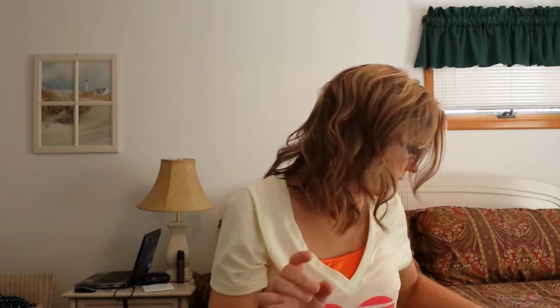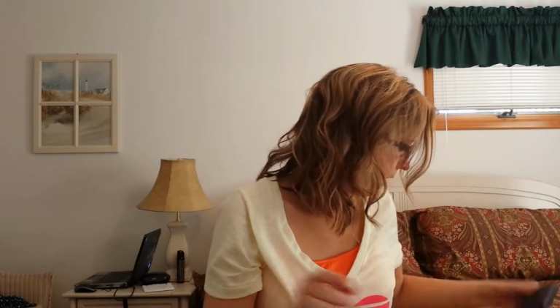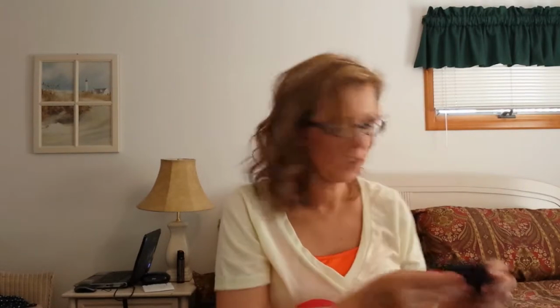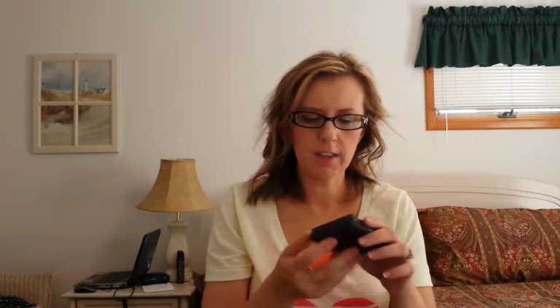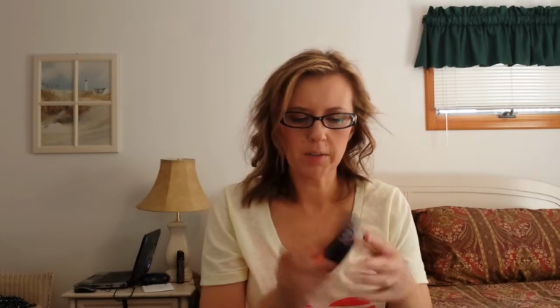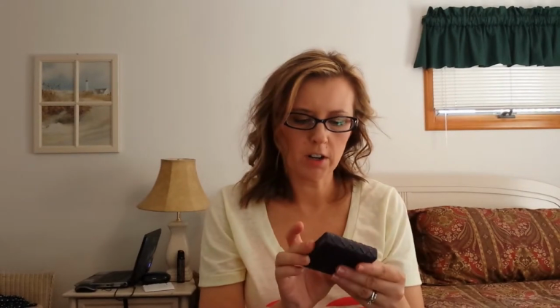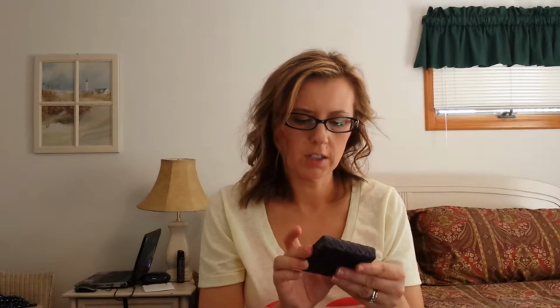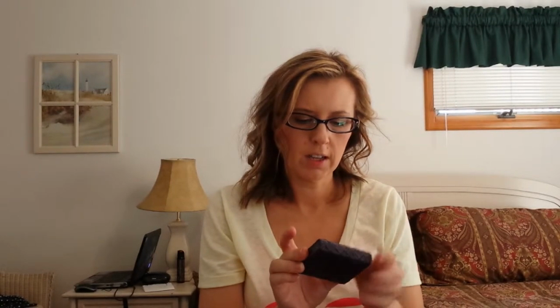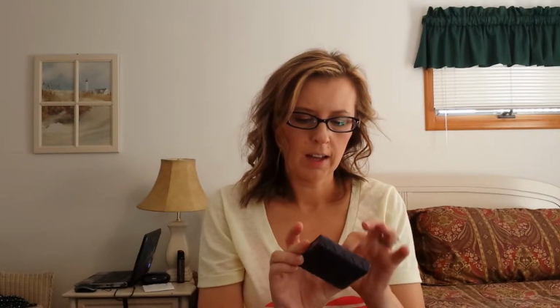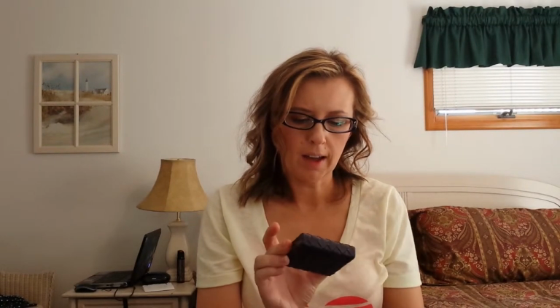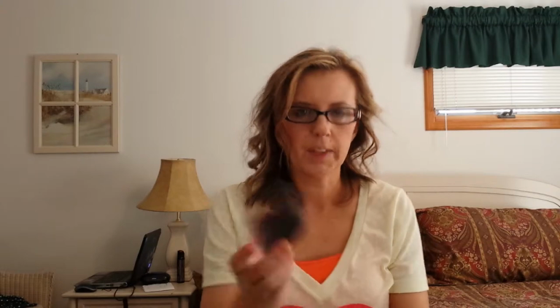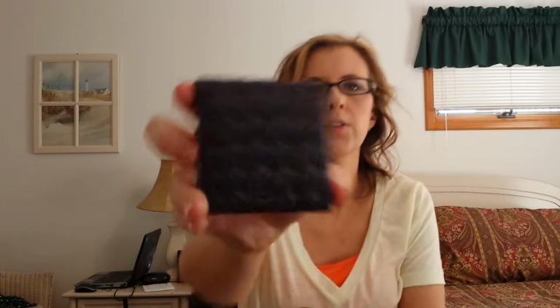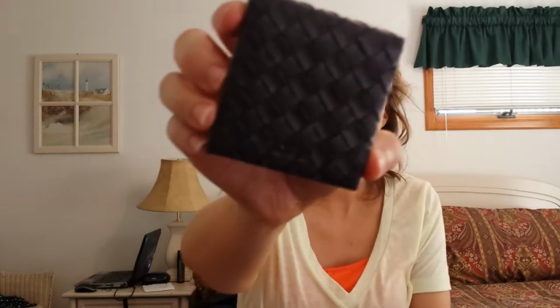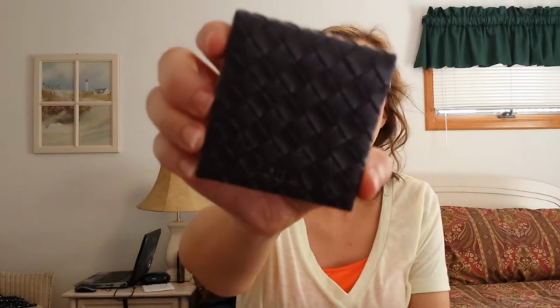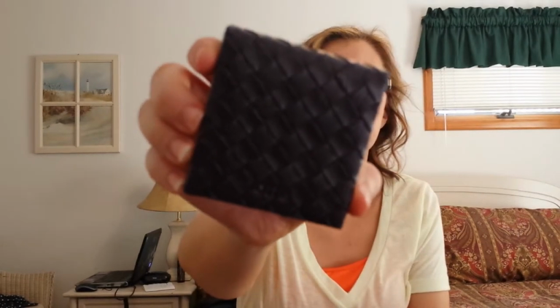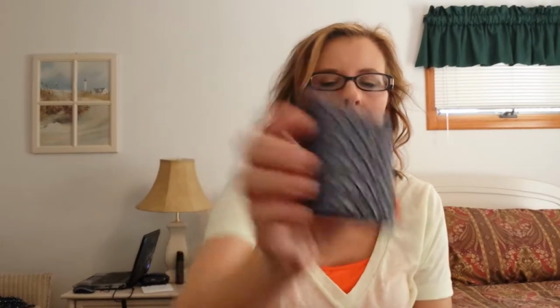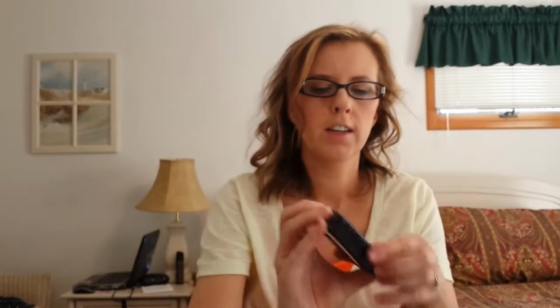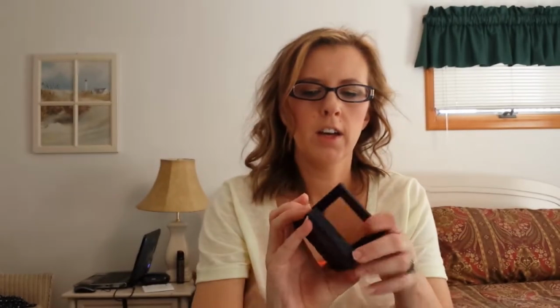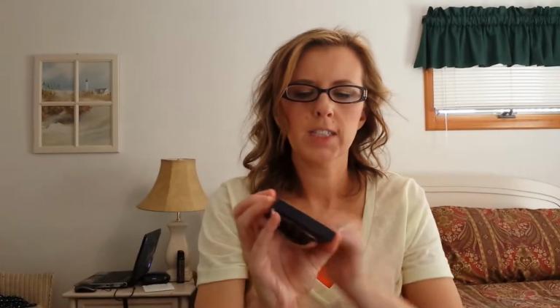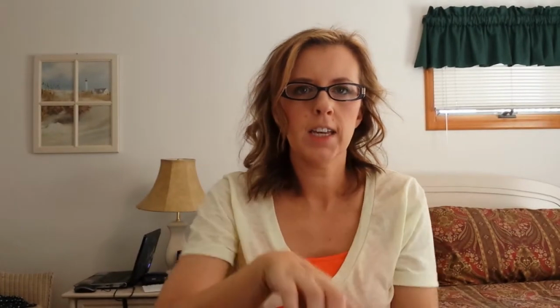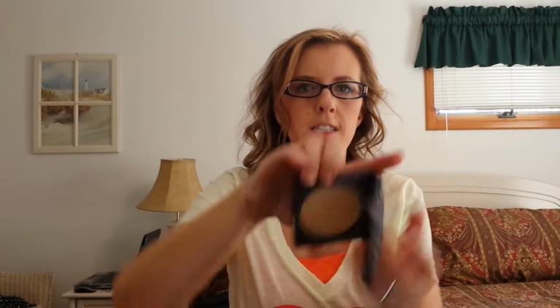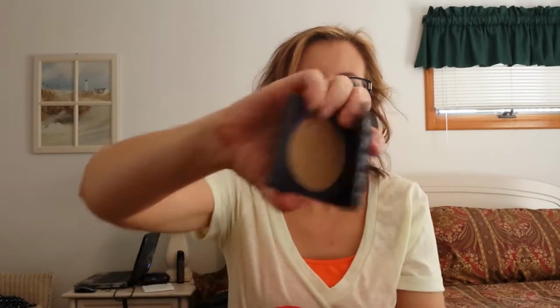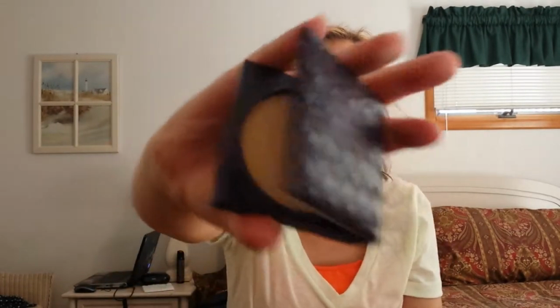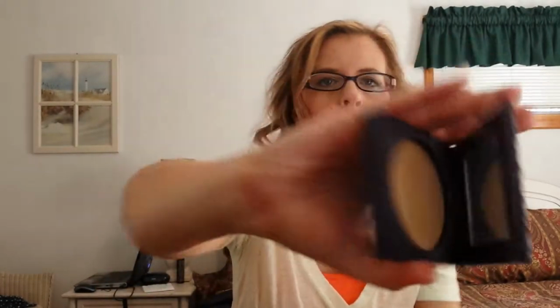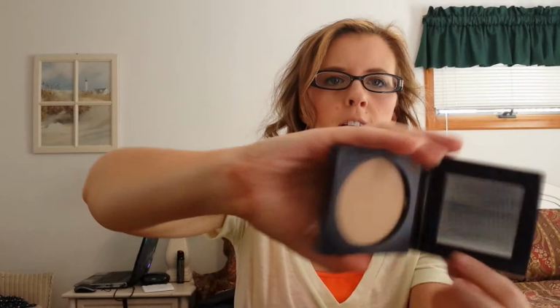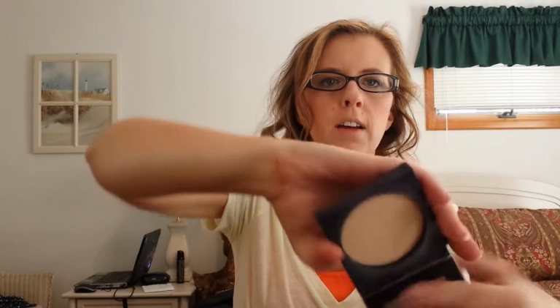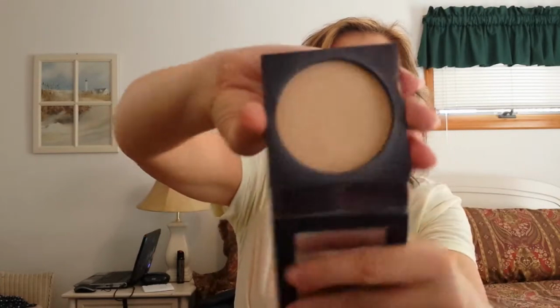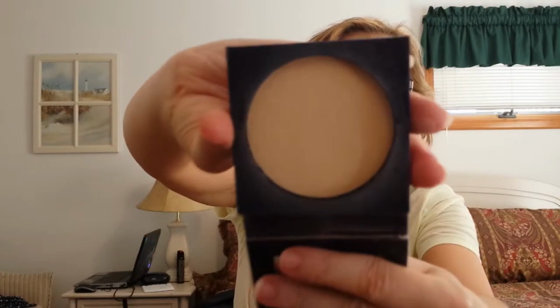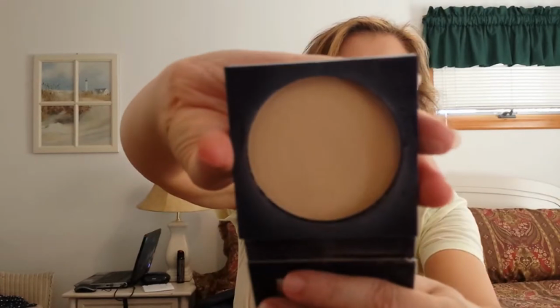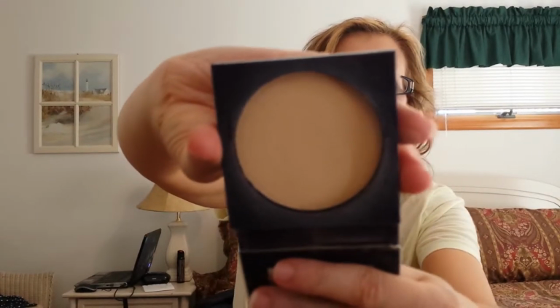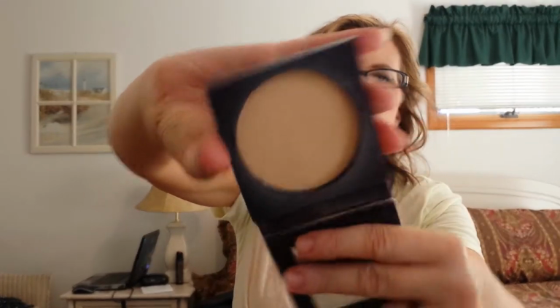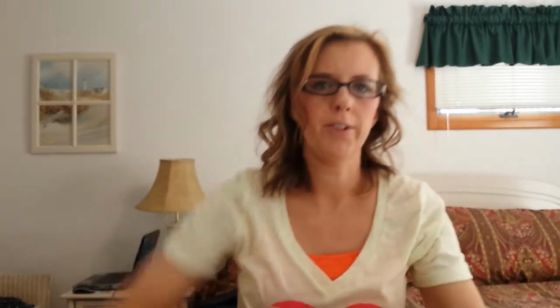Then for powder, the only thing I brought was the Tarte Amazonian Clay Powder in Light. It looks like this — it's just a plain powder.